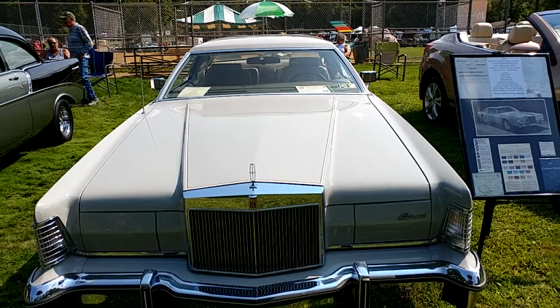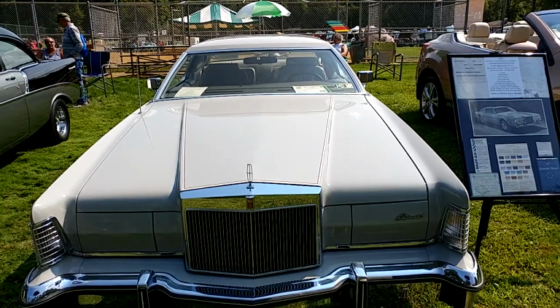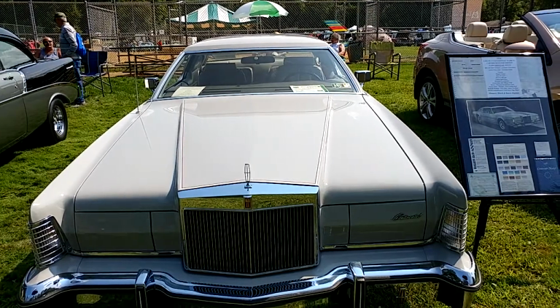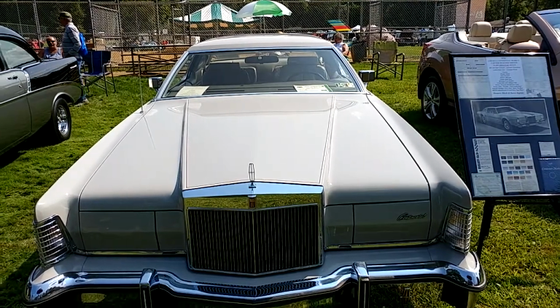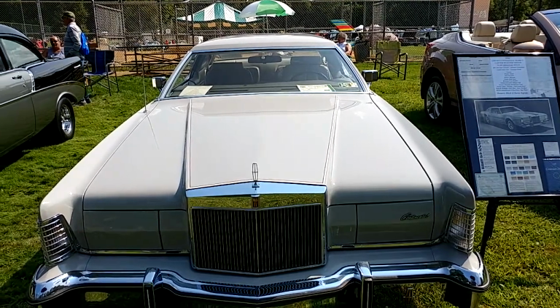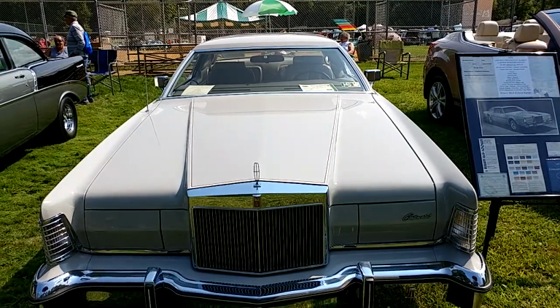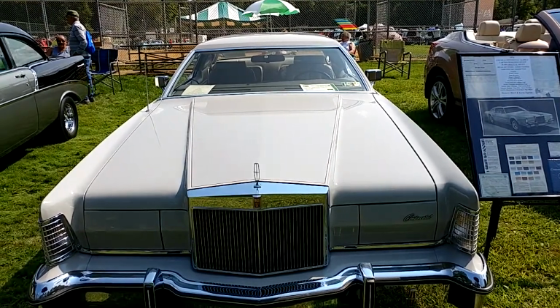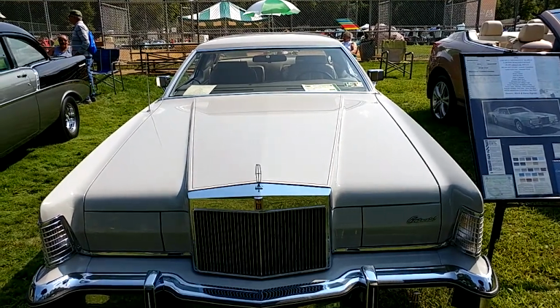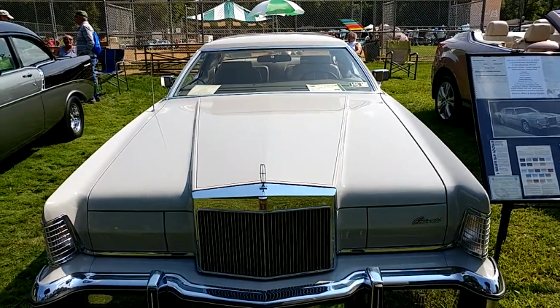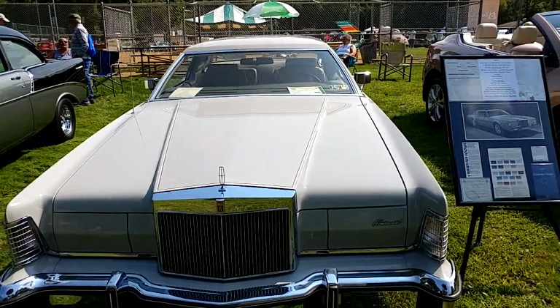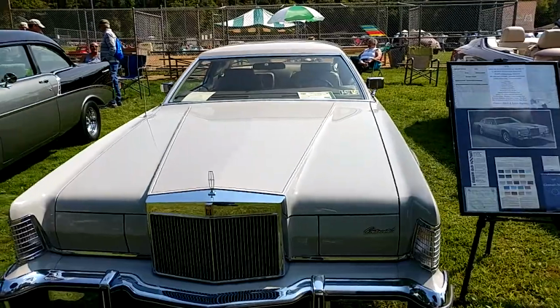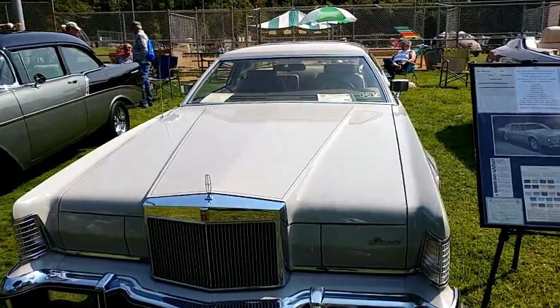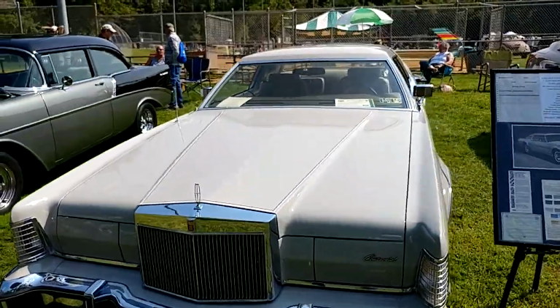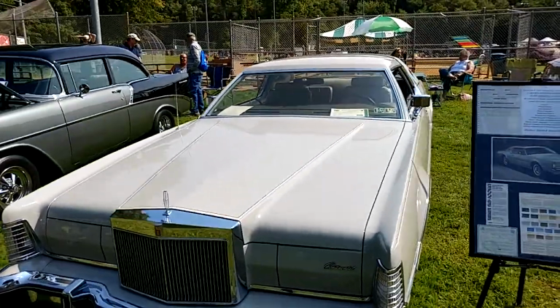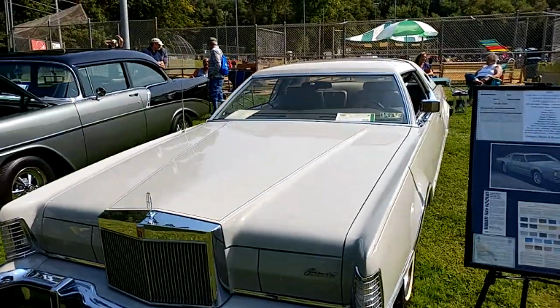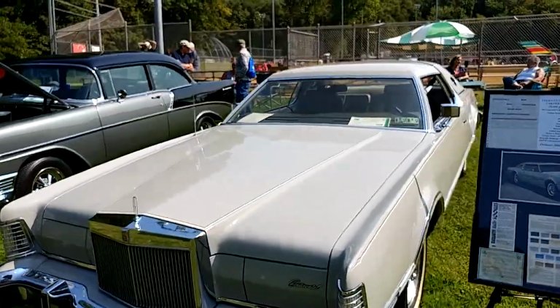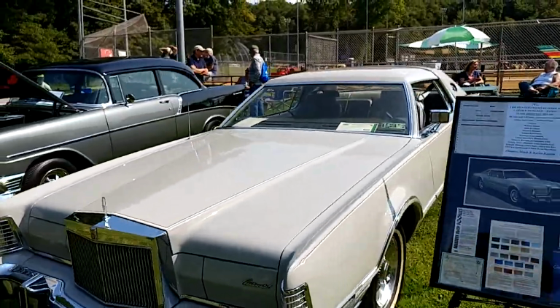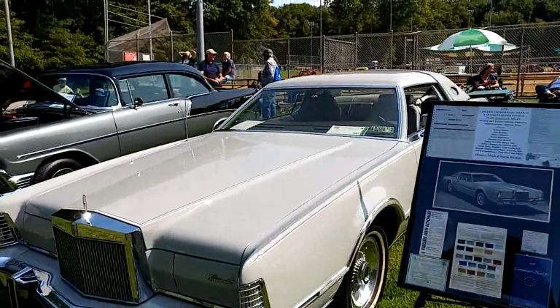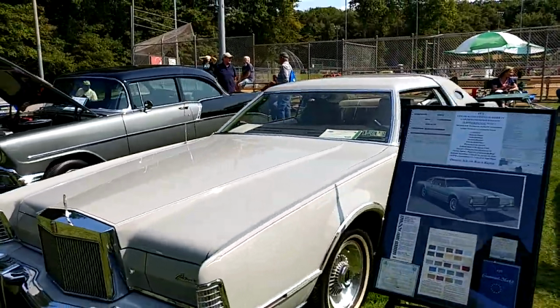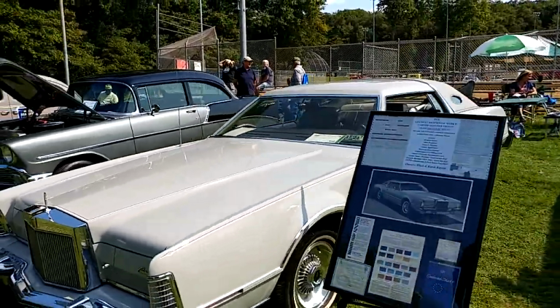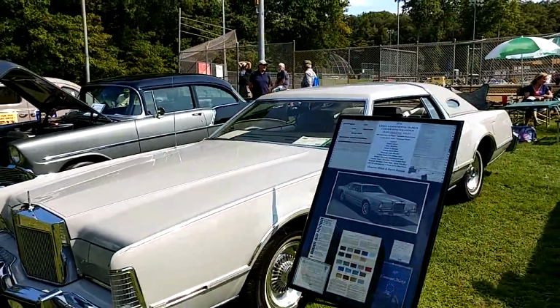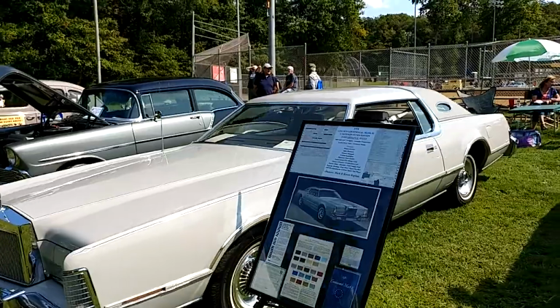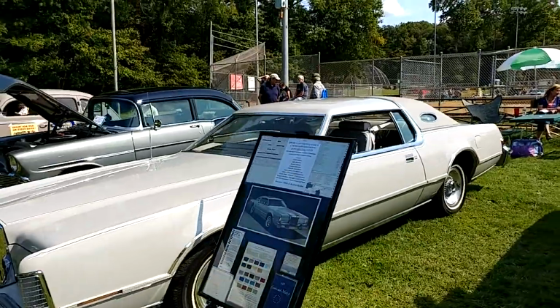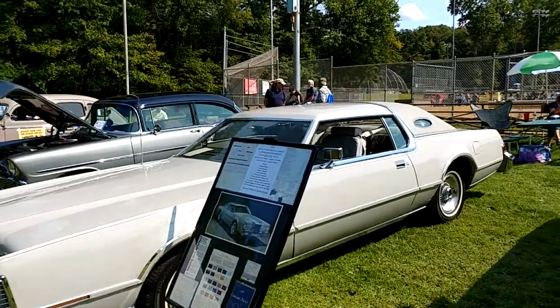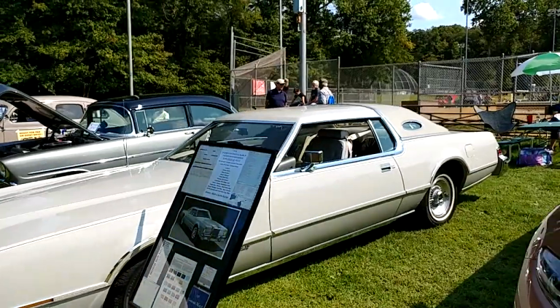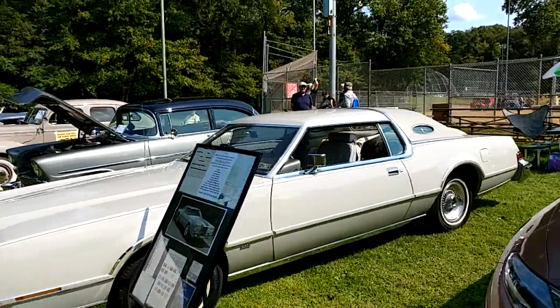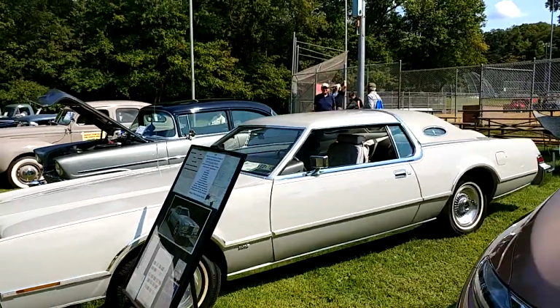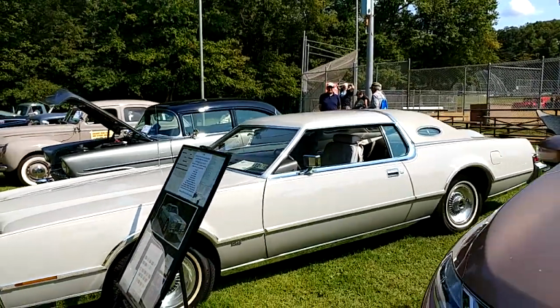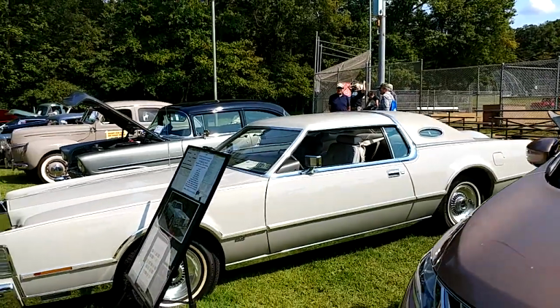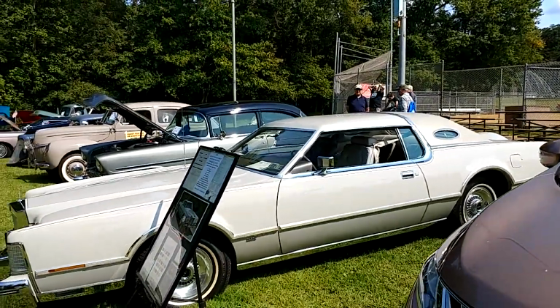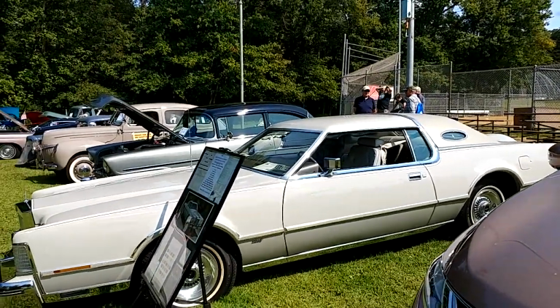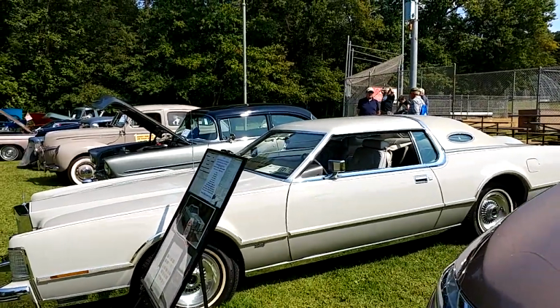I have a 1976 Dove Gray Lincoln Continental Mark IV — that's the color you're looking at. It's a Cartier Designer Edition Lincoln. That's about the best full body shot we're going to get.